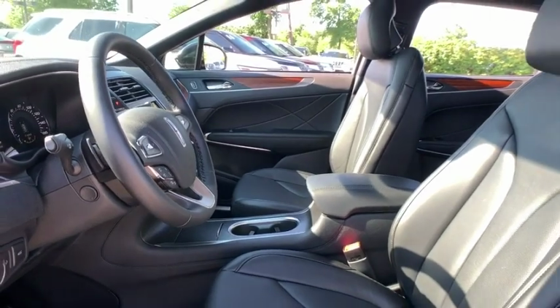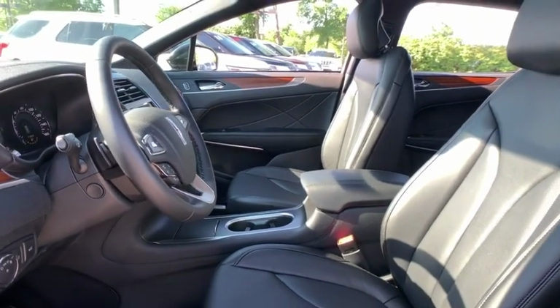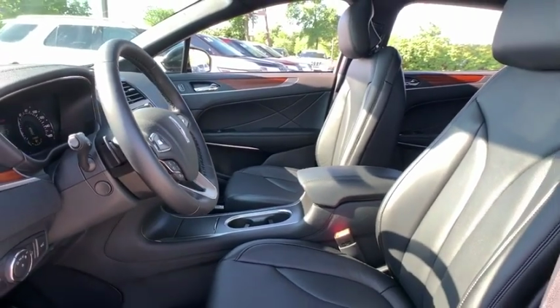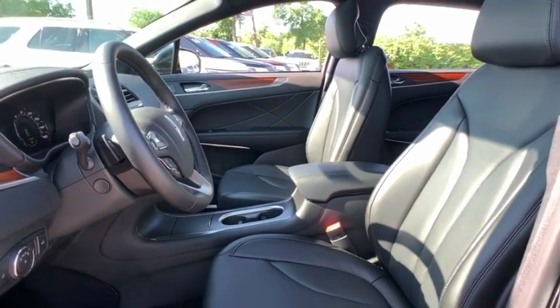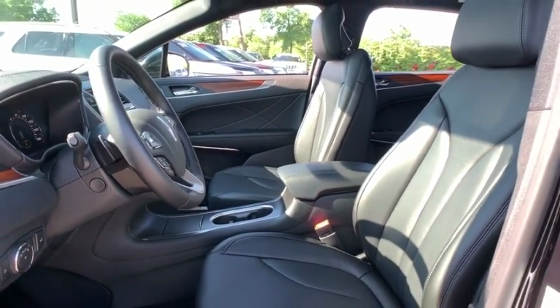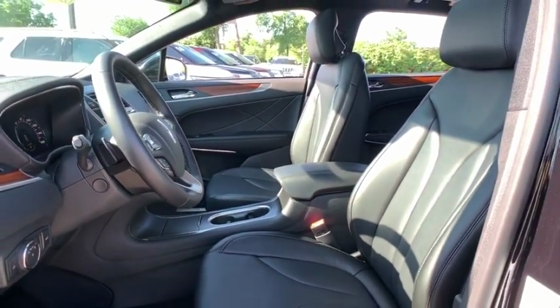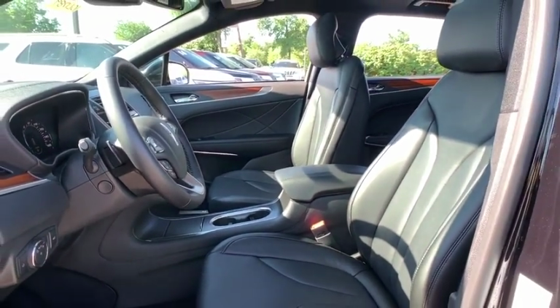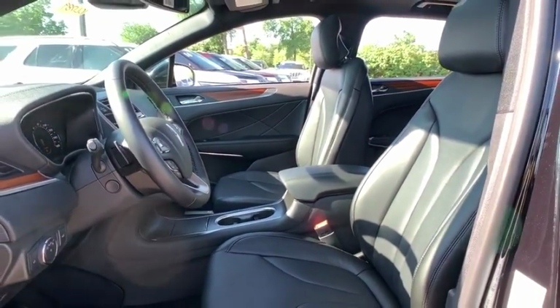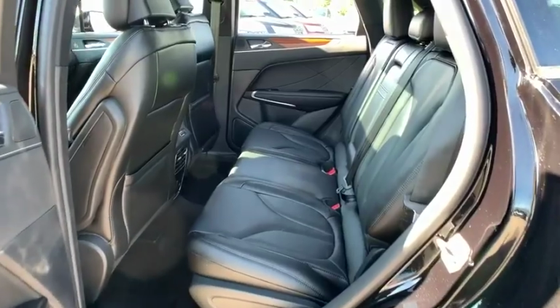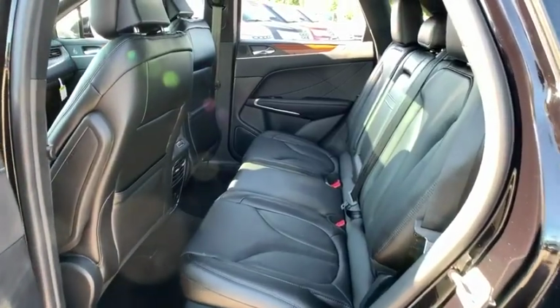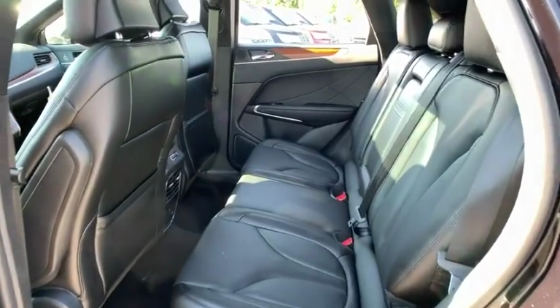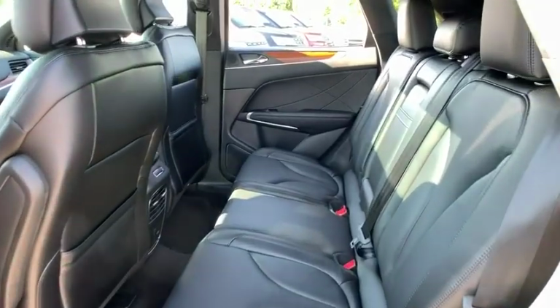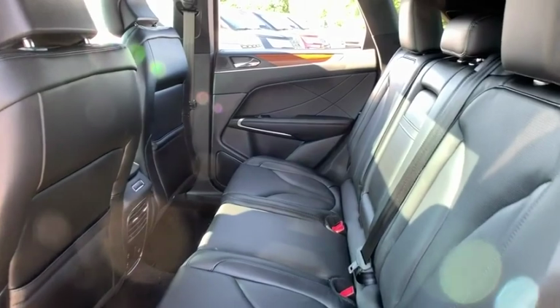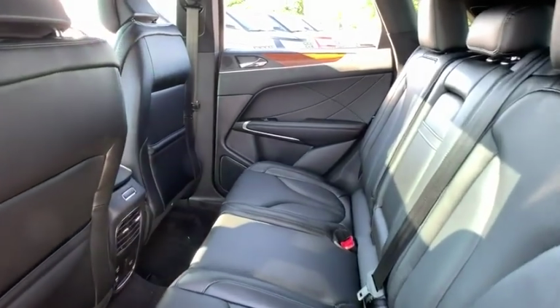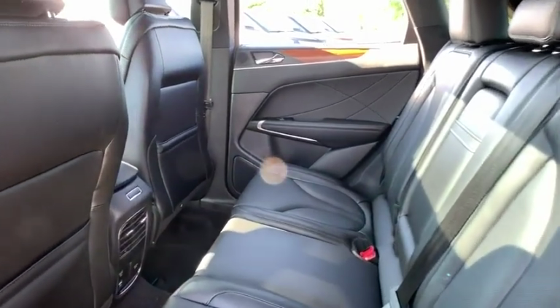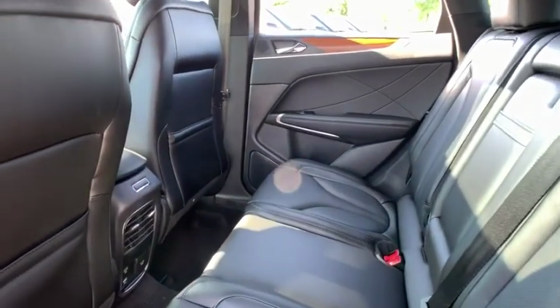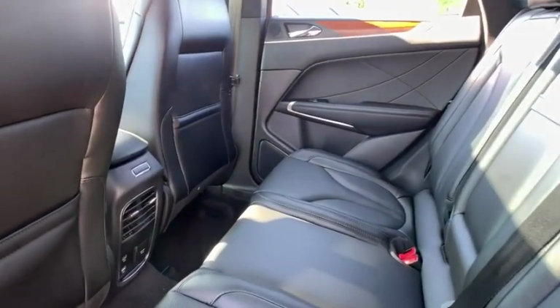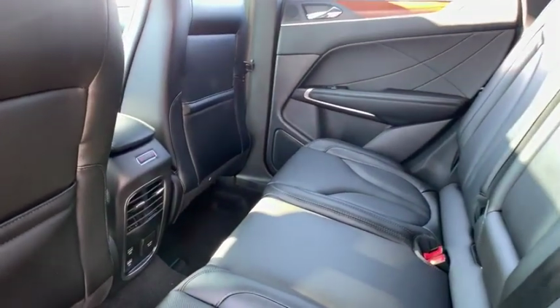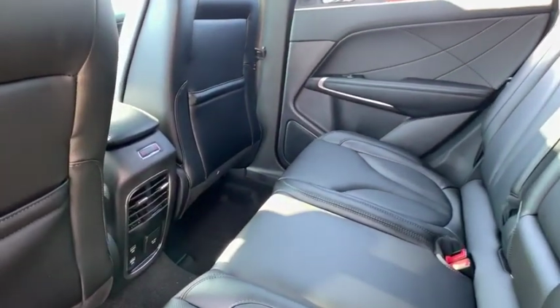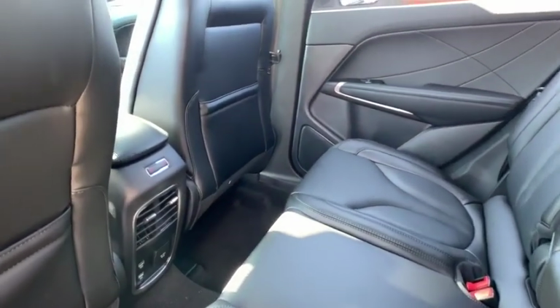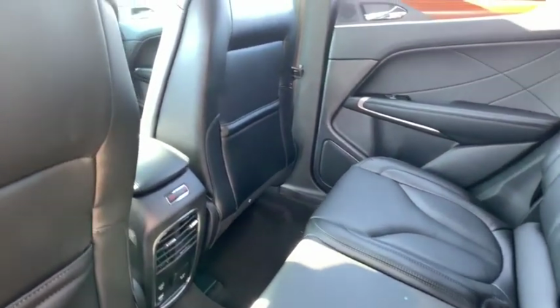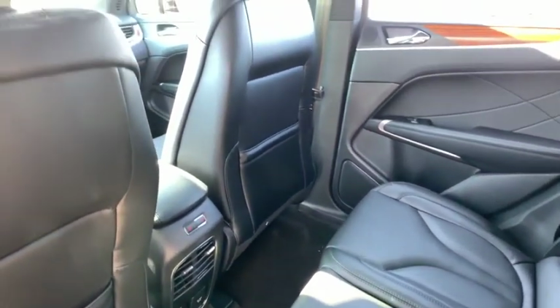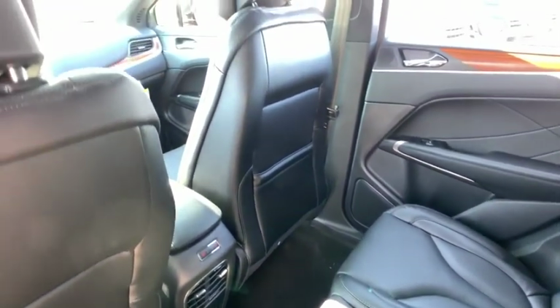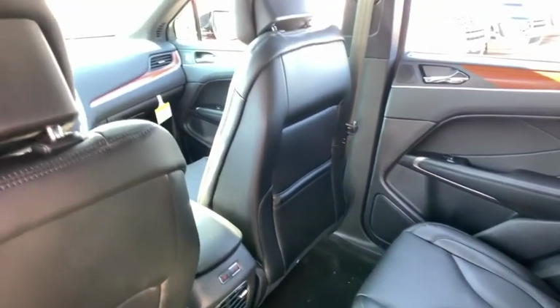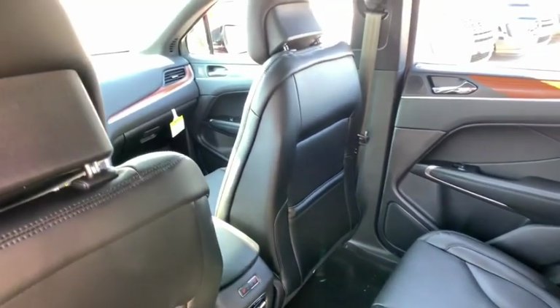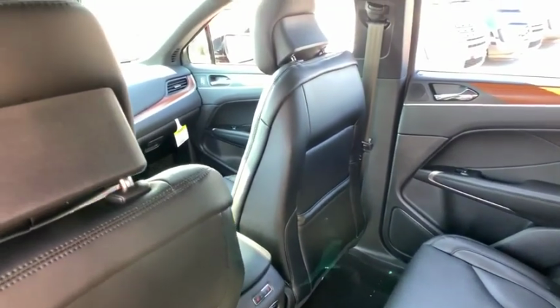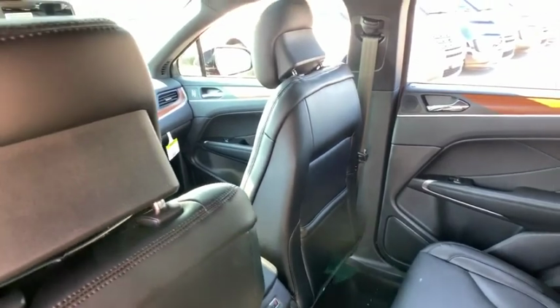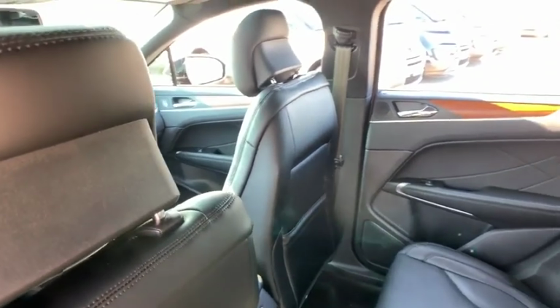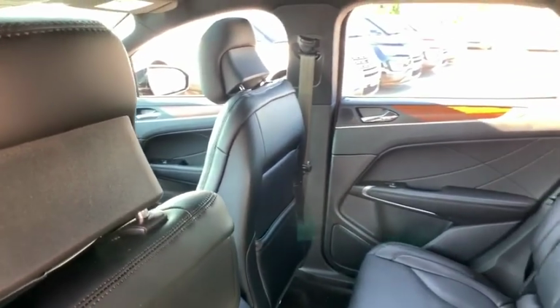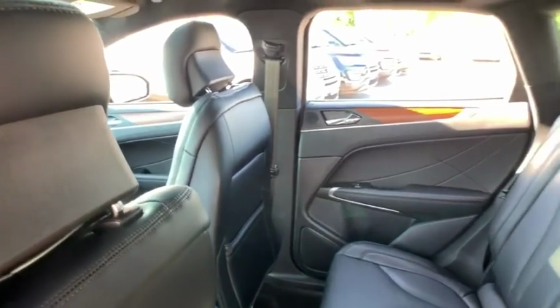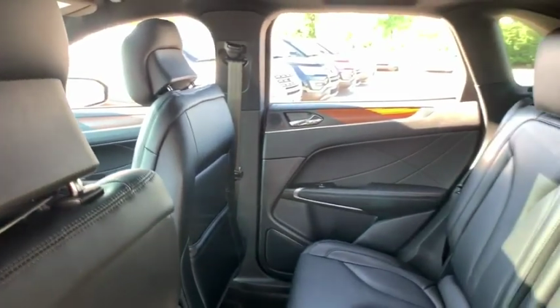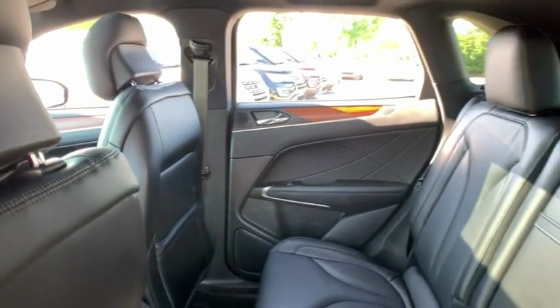power passenger seat, power liftgate, navigation system, dual airbags, power steering, four-wheel disc brakes, active suspension system, universal garage door opener, fog lights, security system,